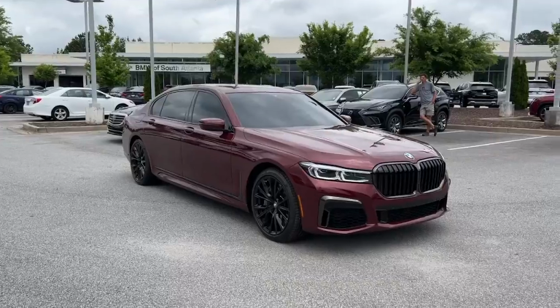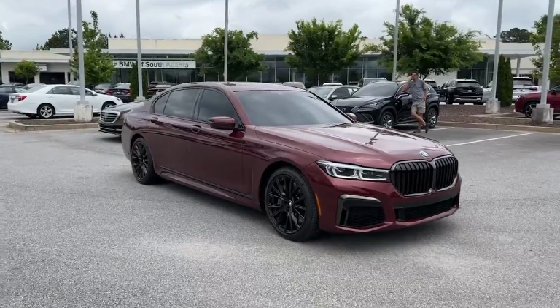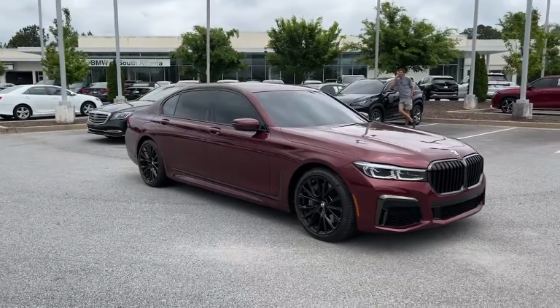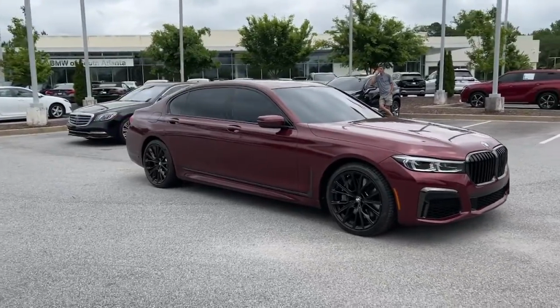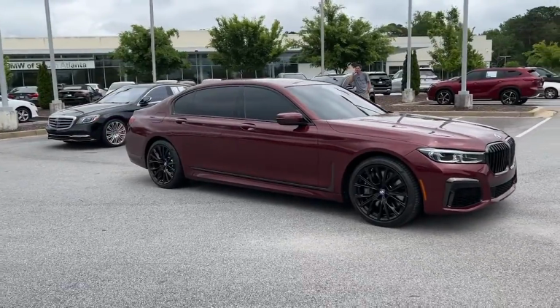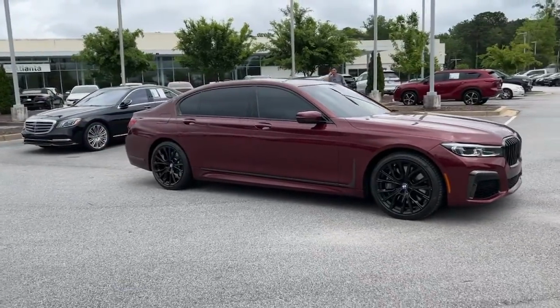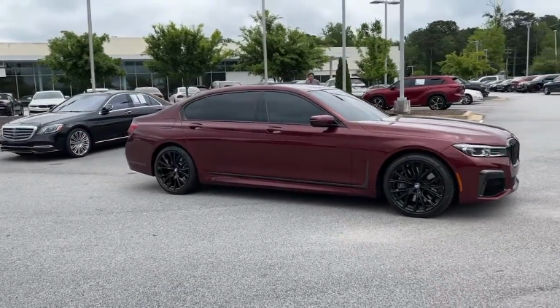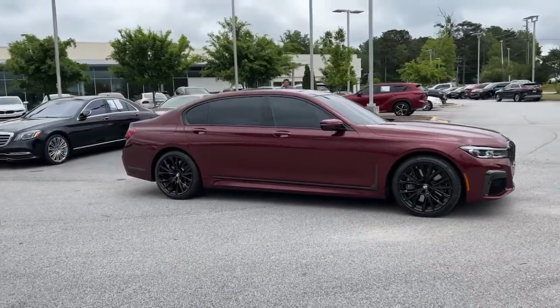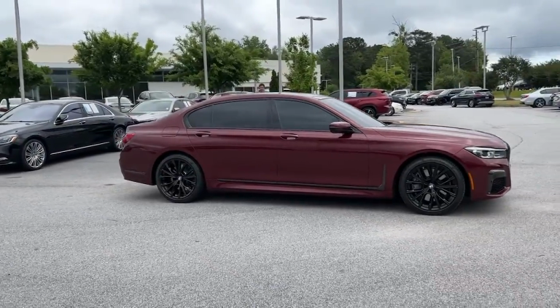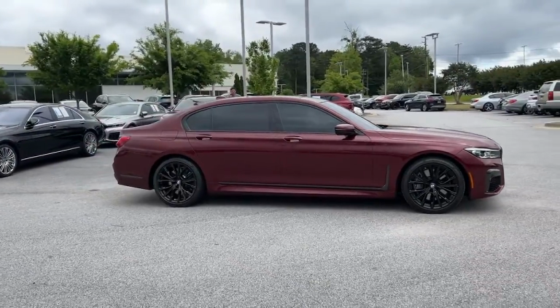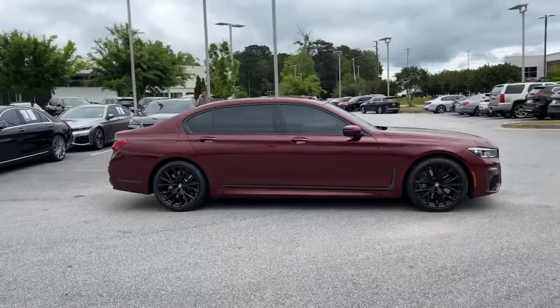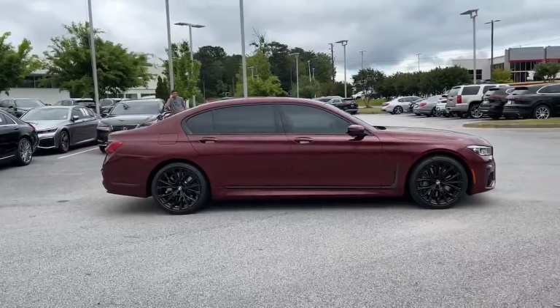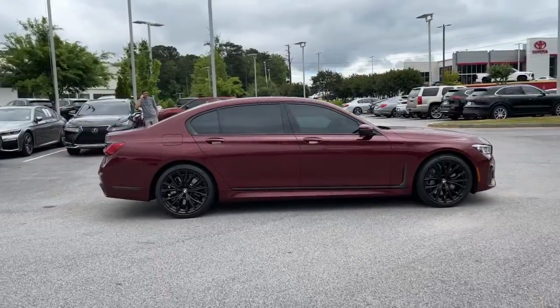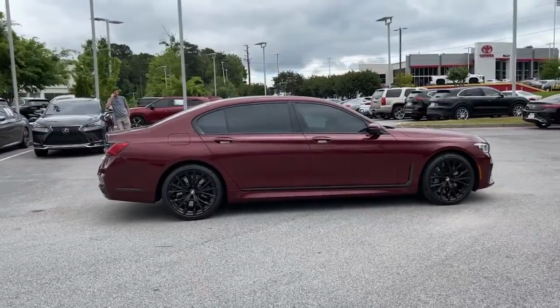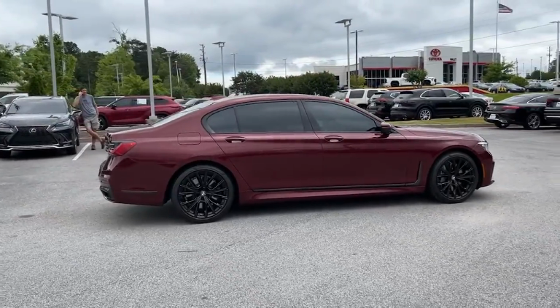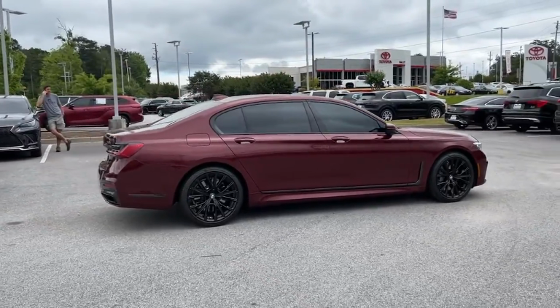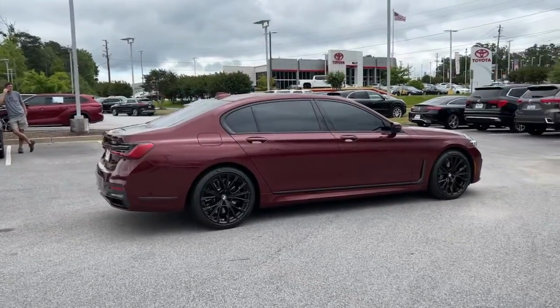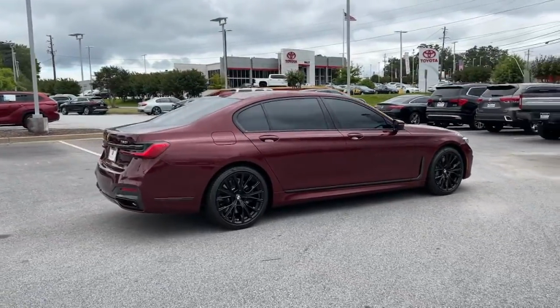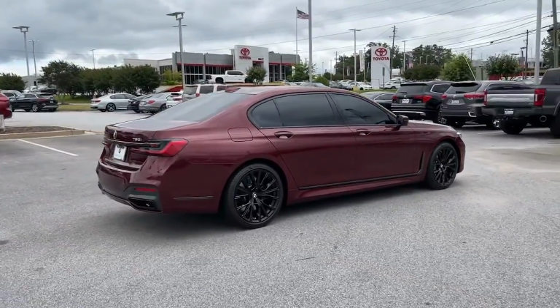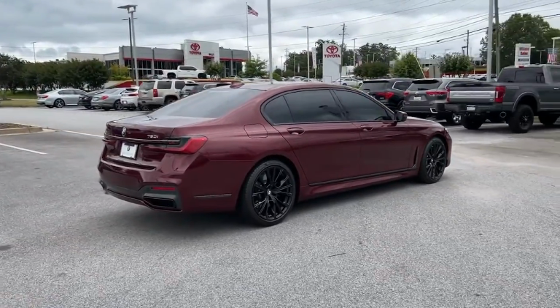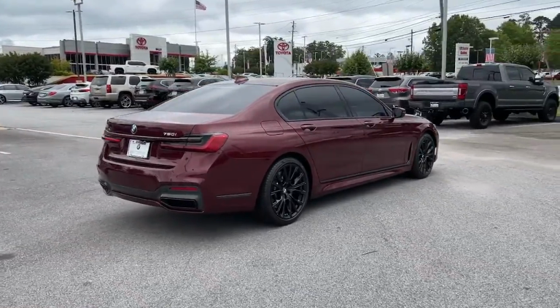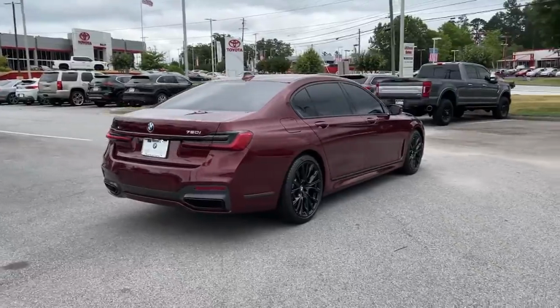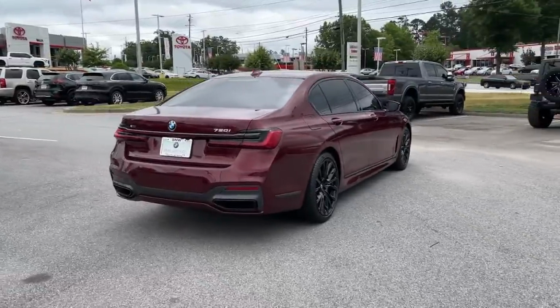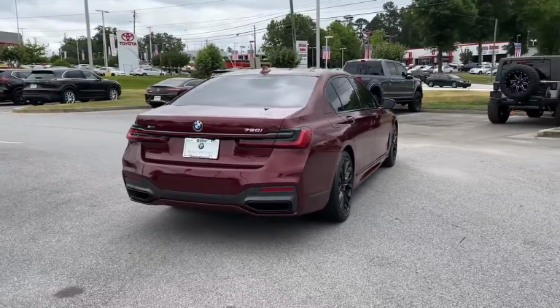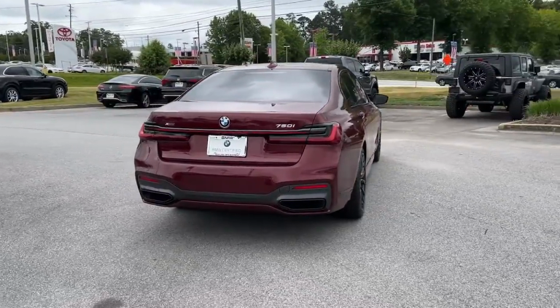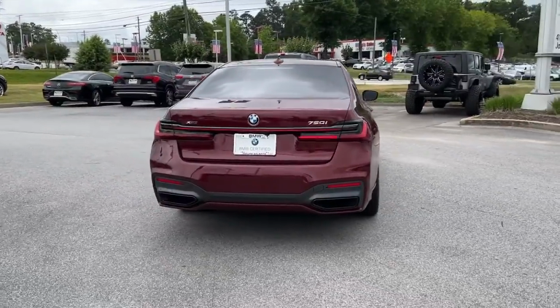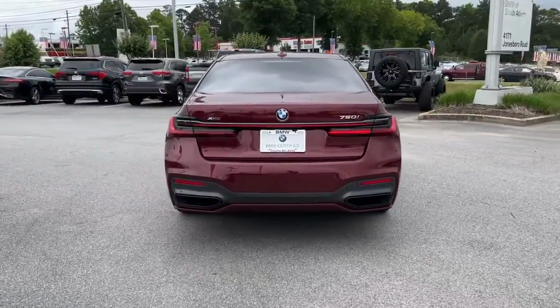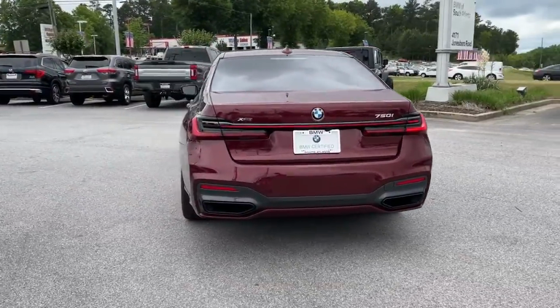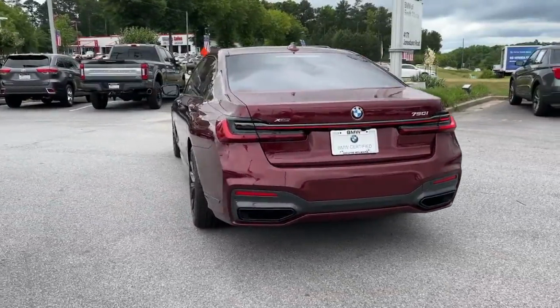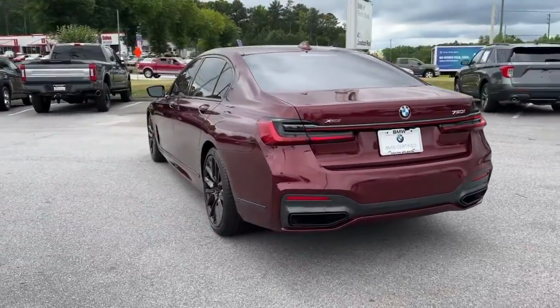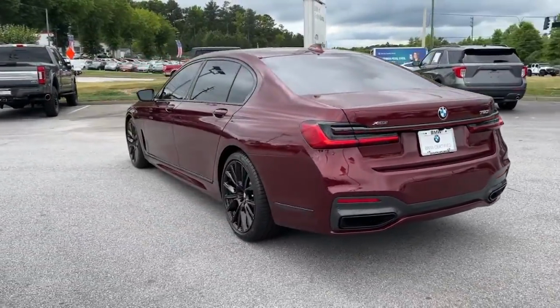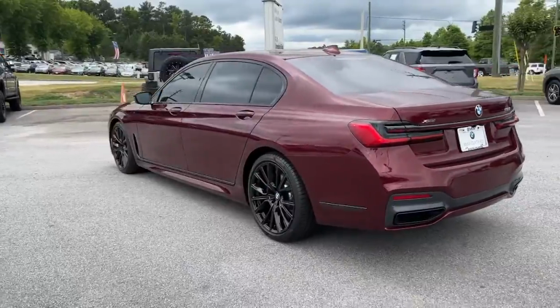You will love the features of this 2021 BMW 750i. With less than 5,000 miles on the odometer, this vehicle provides excellent value. Make the most of every drive when you travel in modern style and comfort.